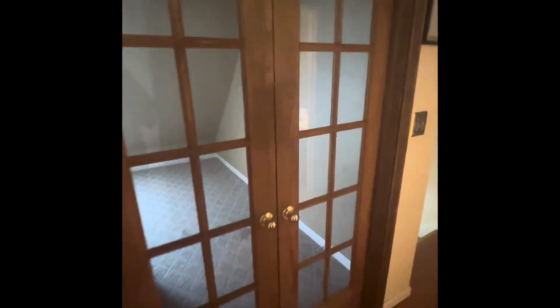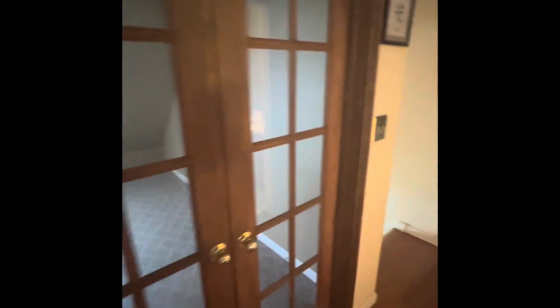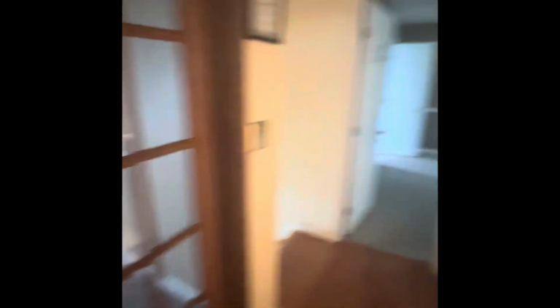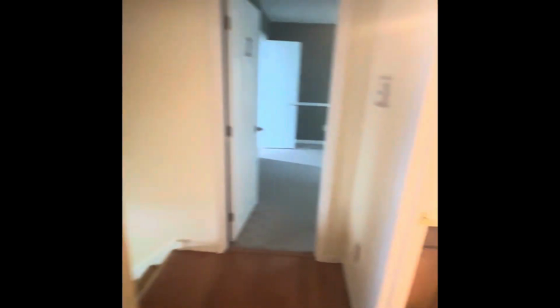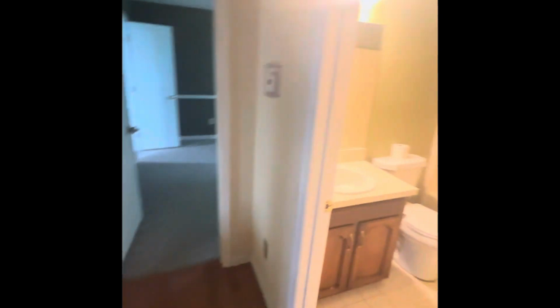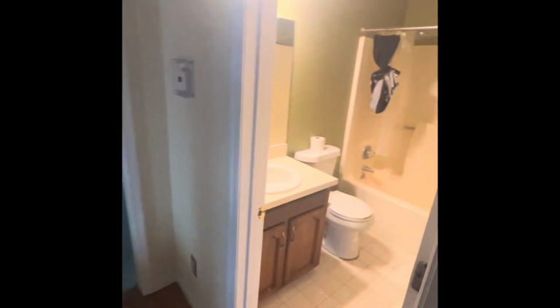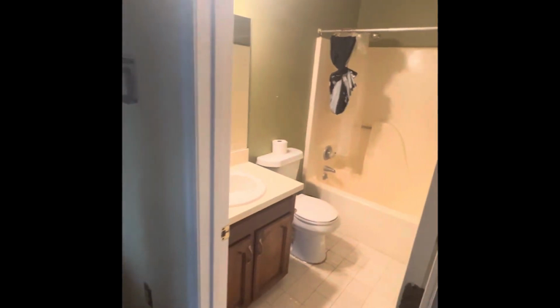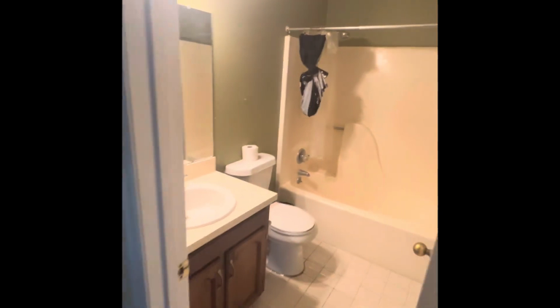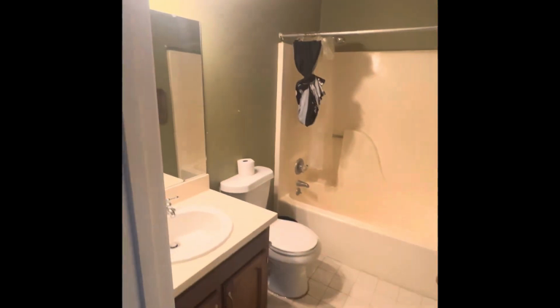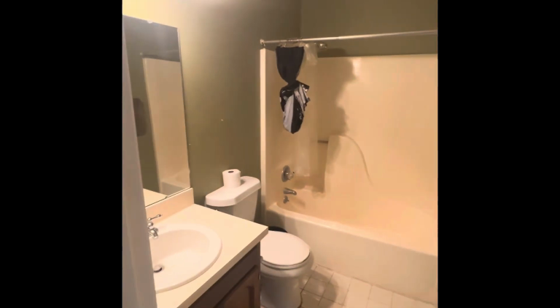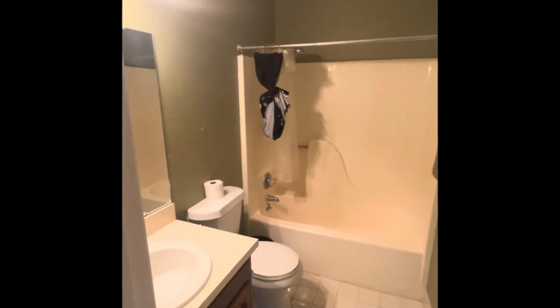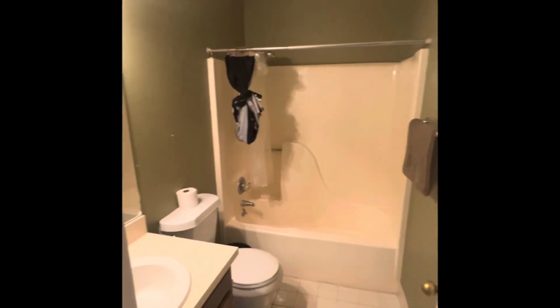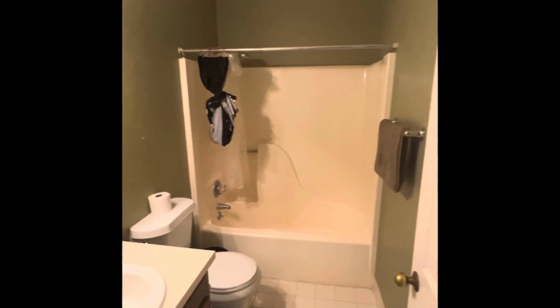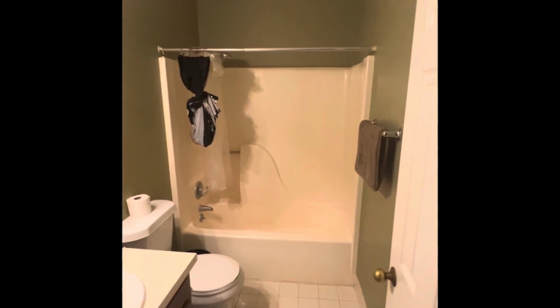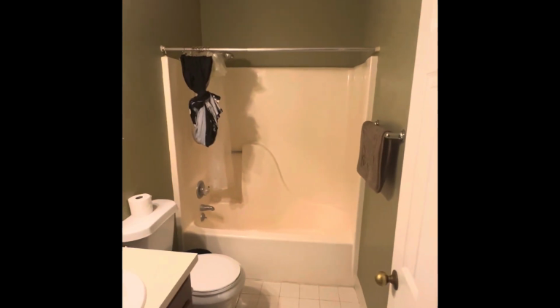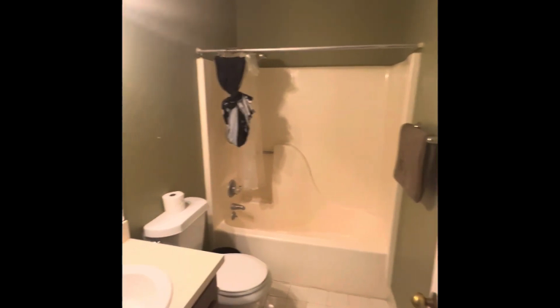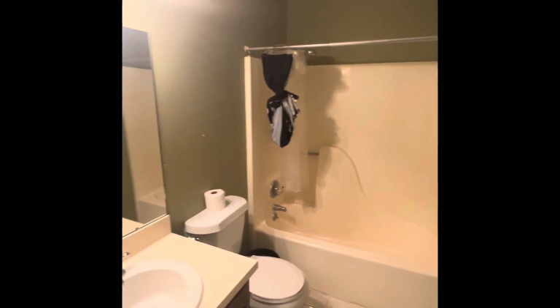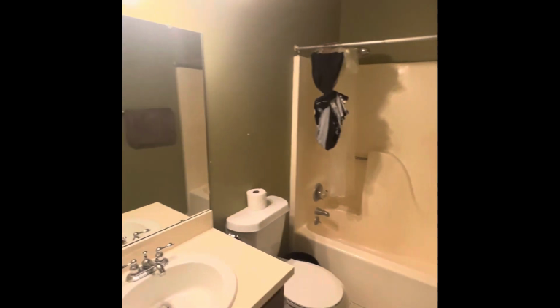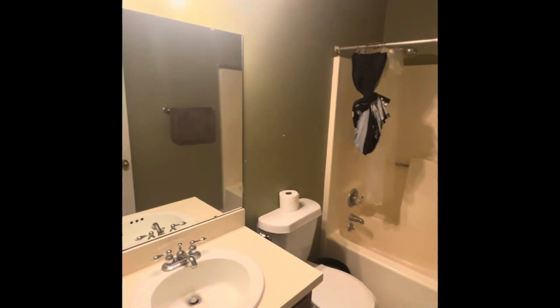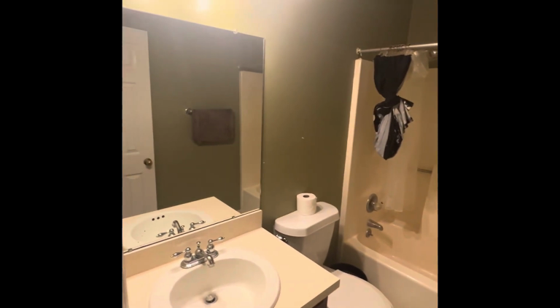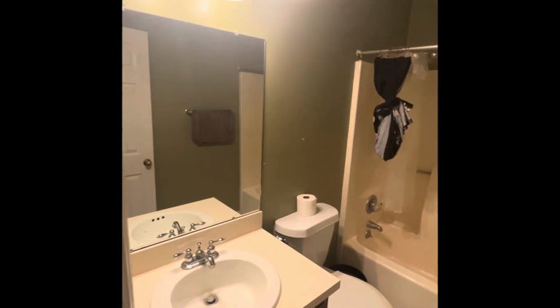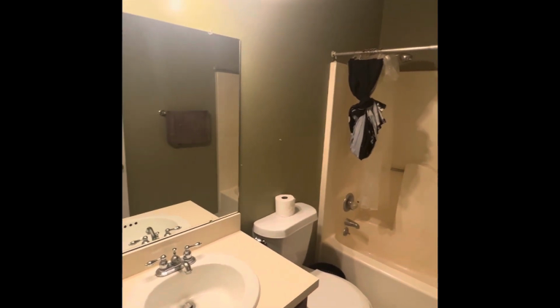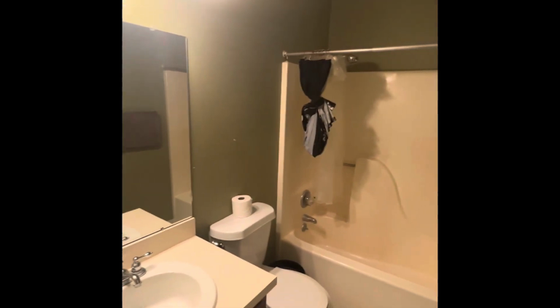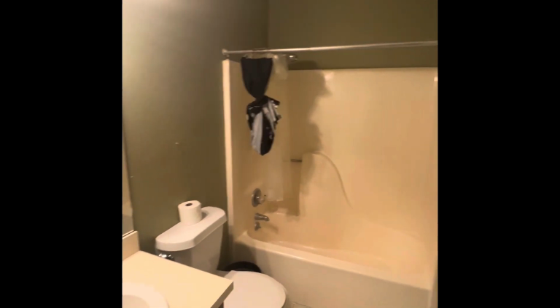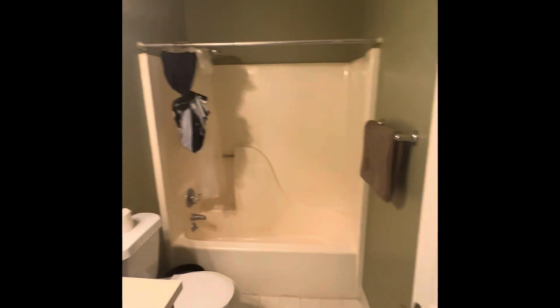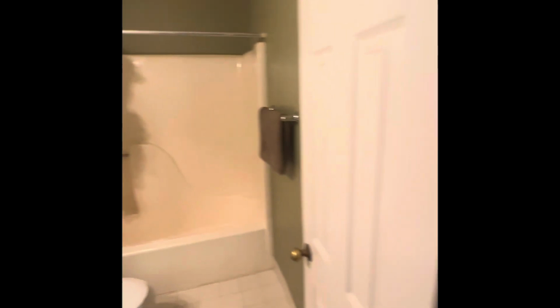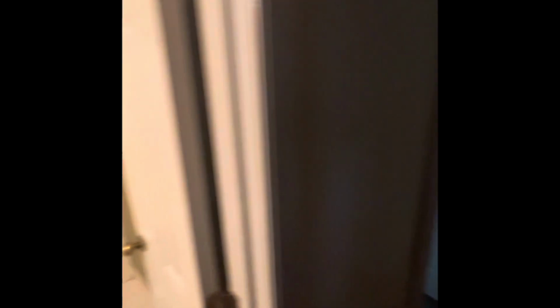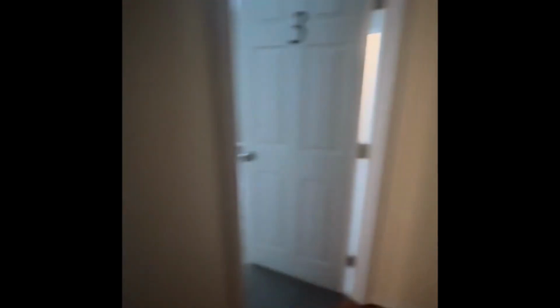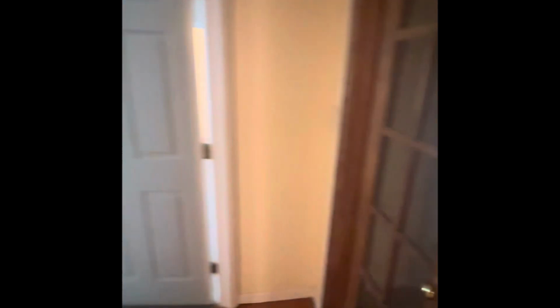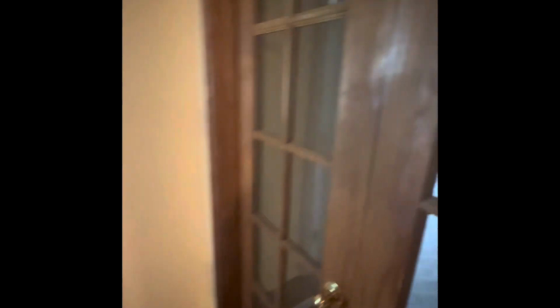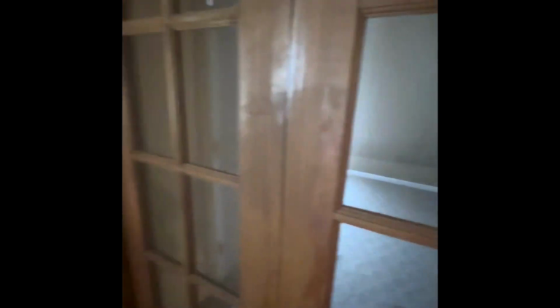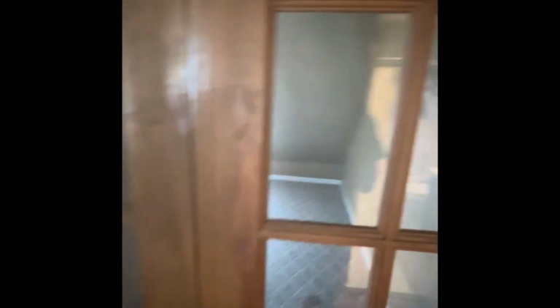And now we'll take a look at the bathroom with that tub-shower combination. And here's the full bathroom.